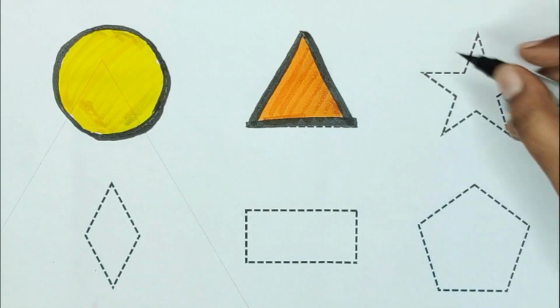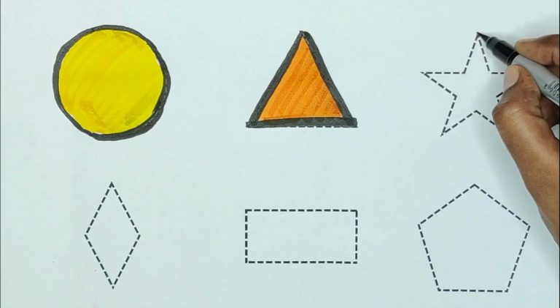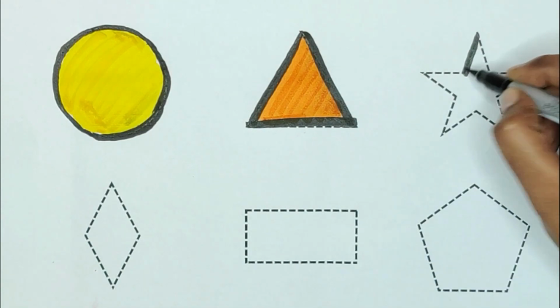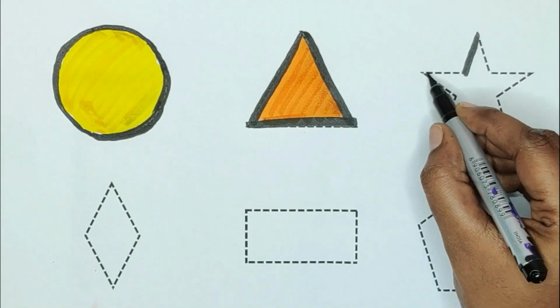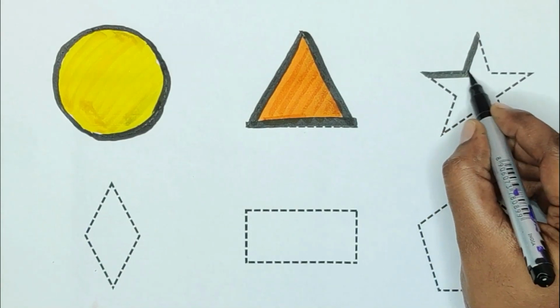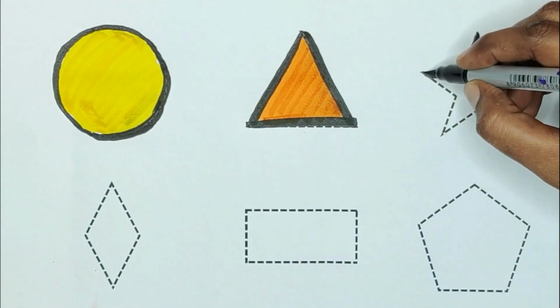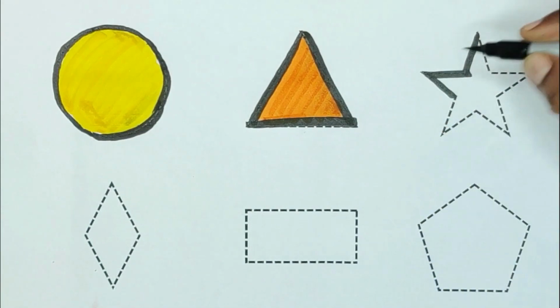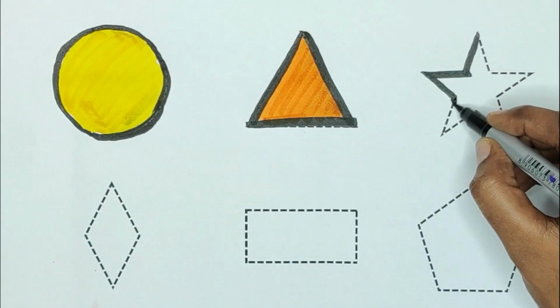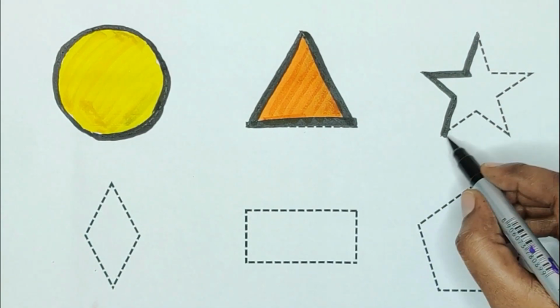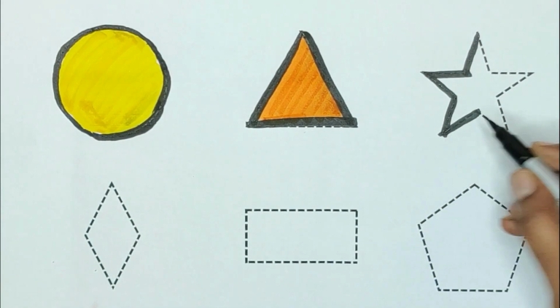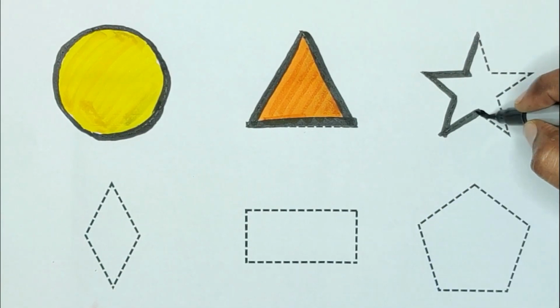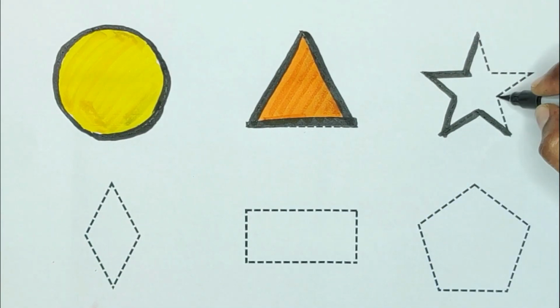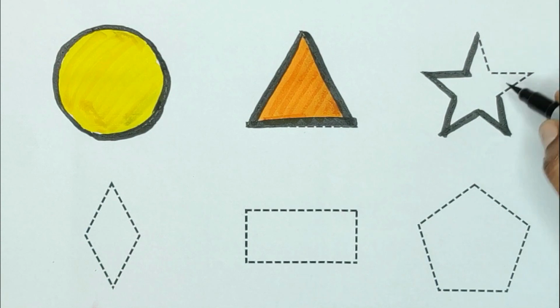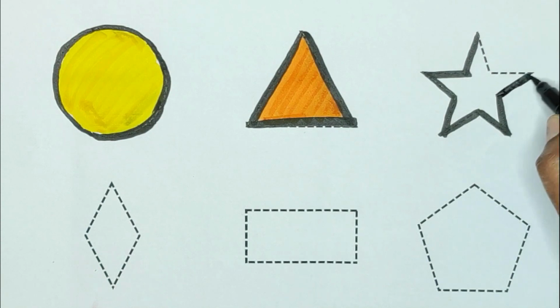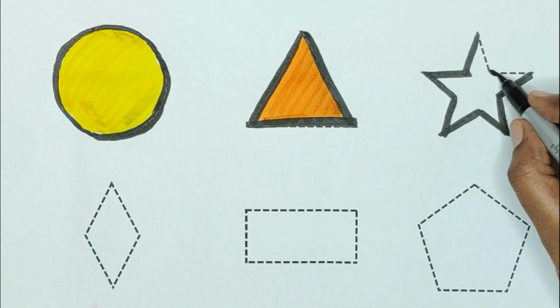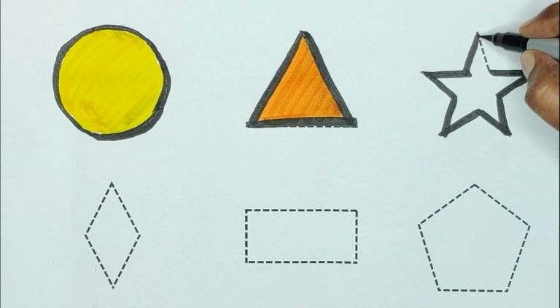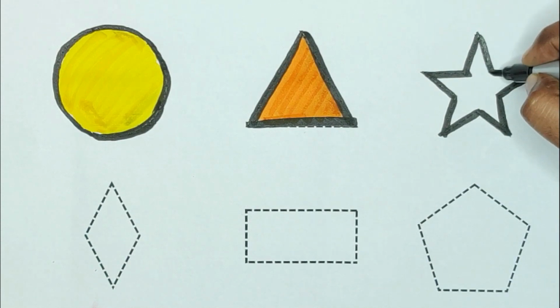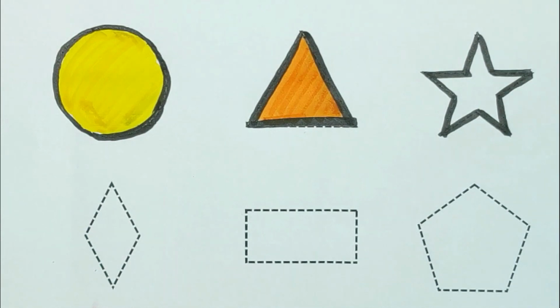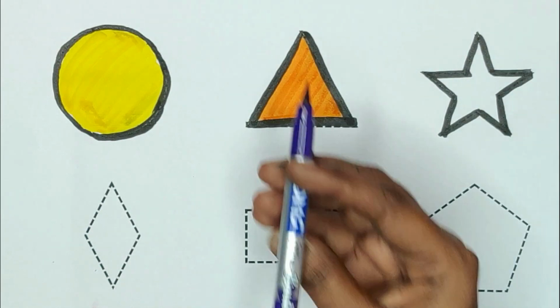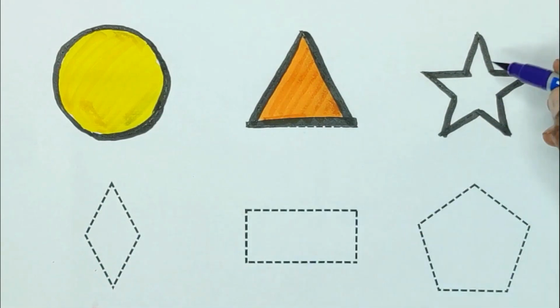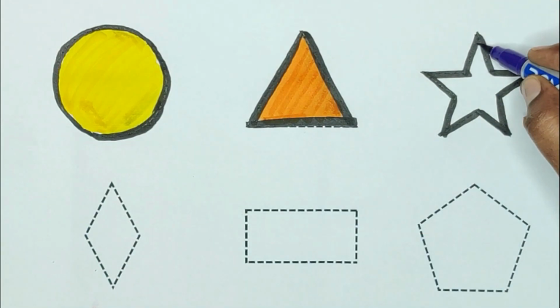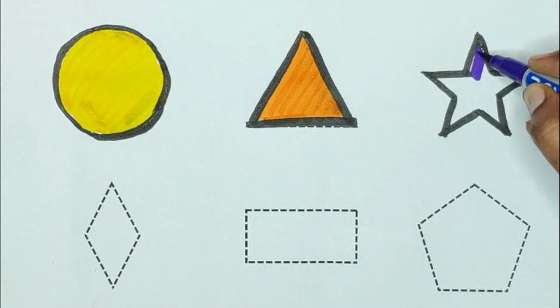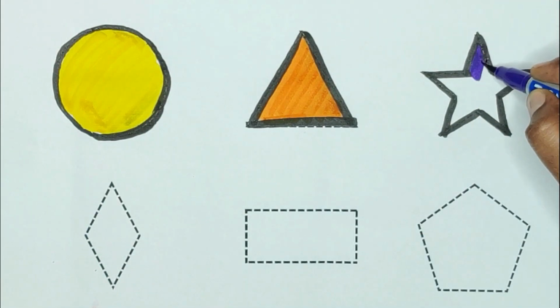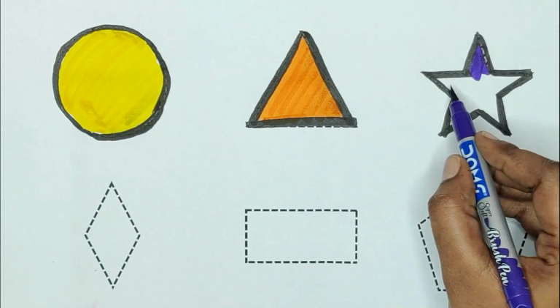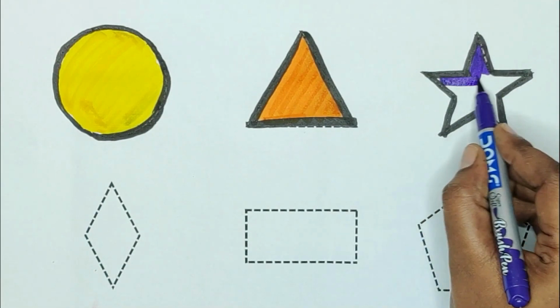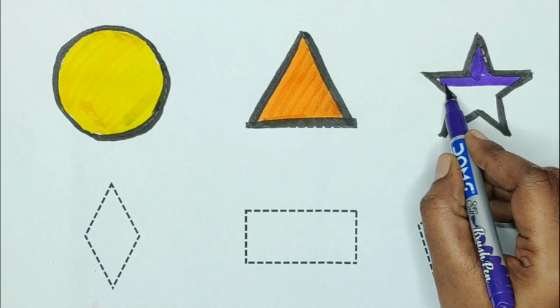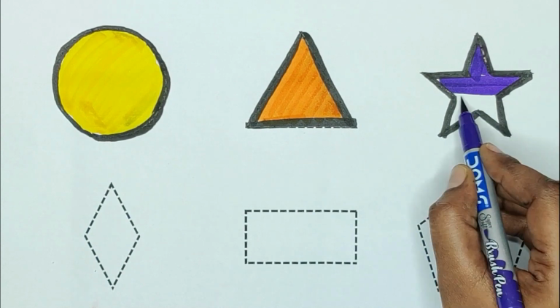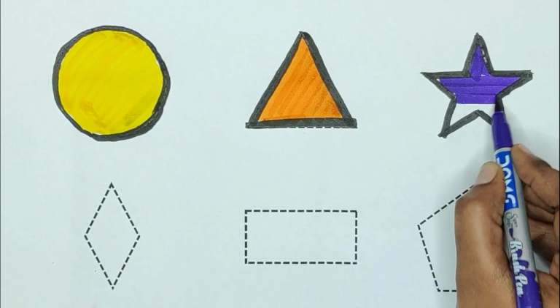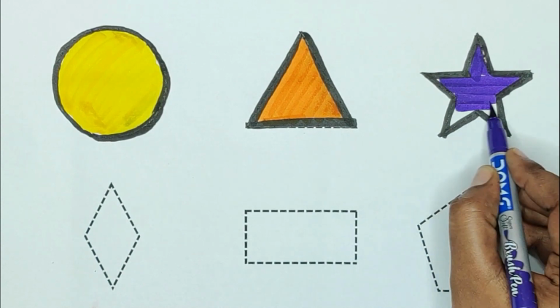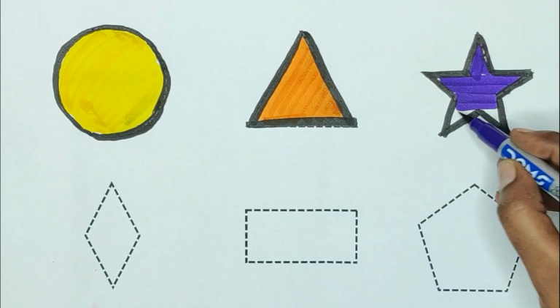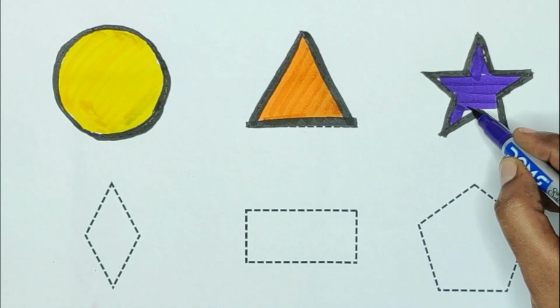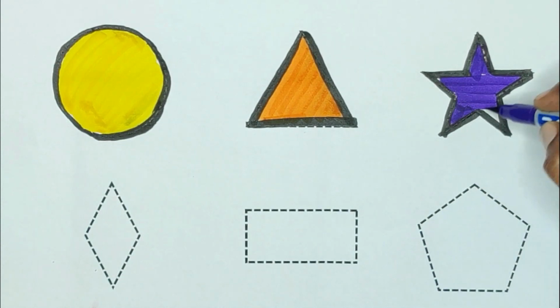Next, star. The shape is star. Violet color. Violet color, star.